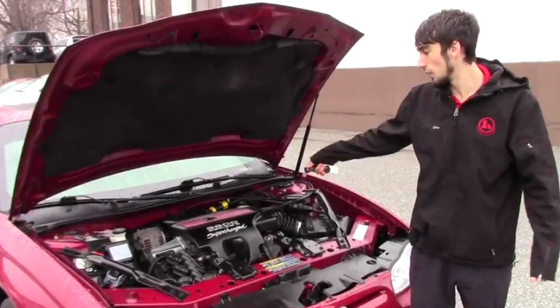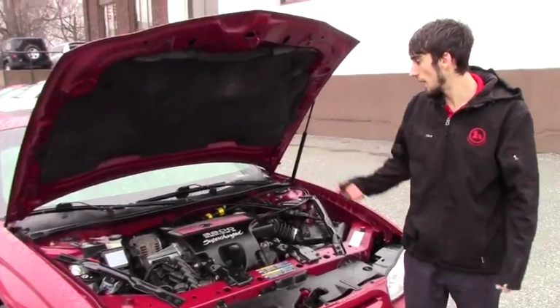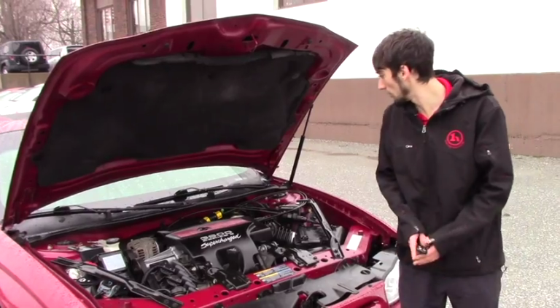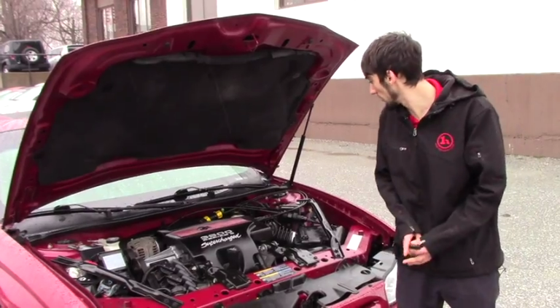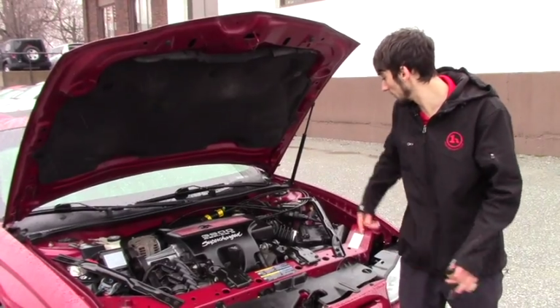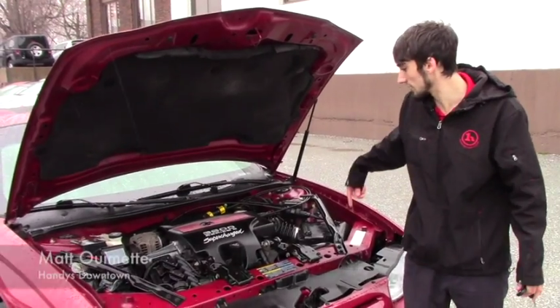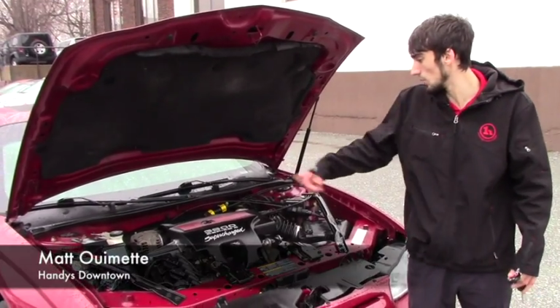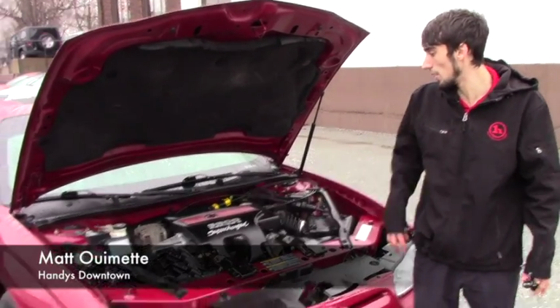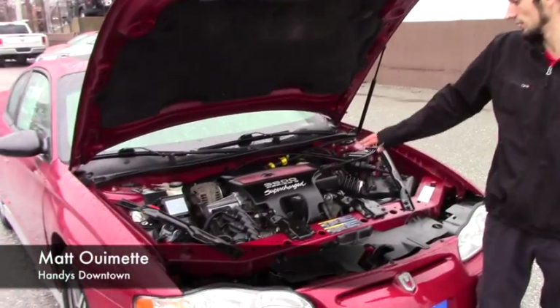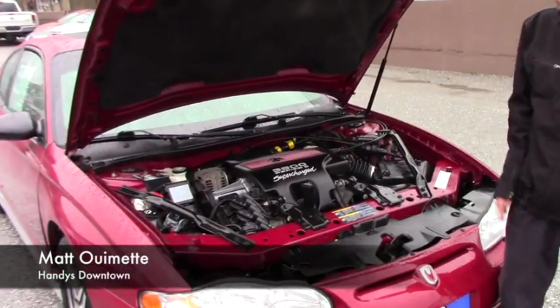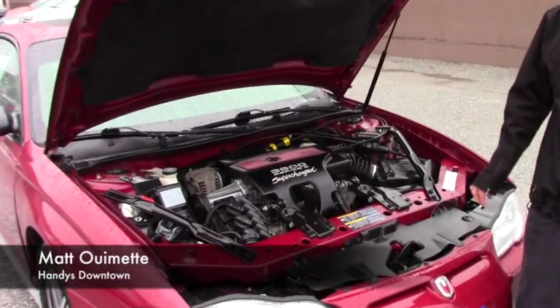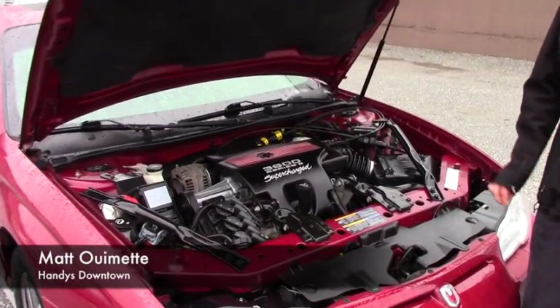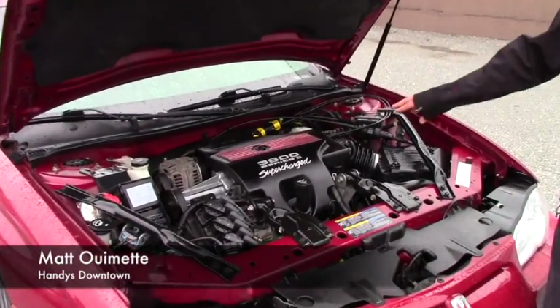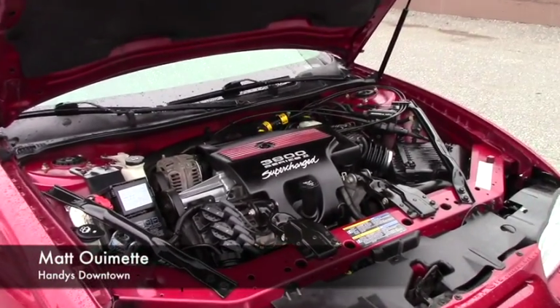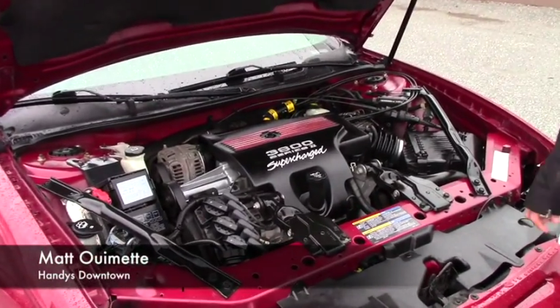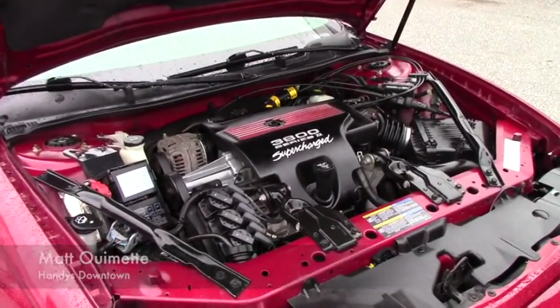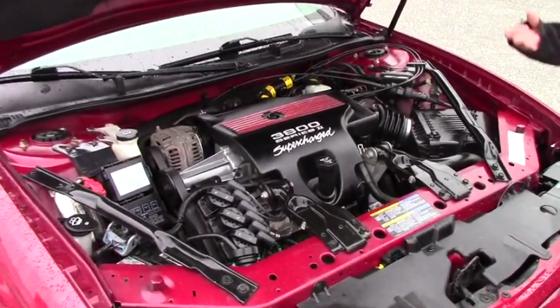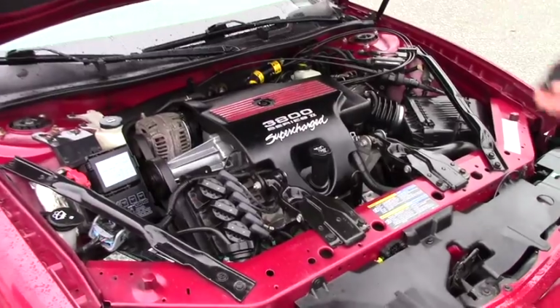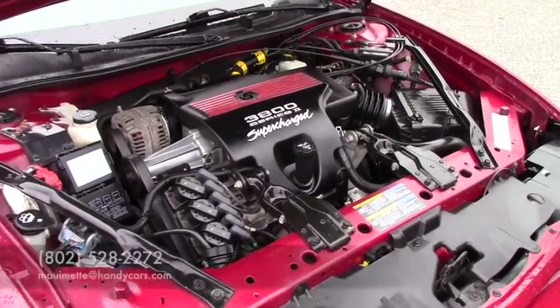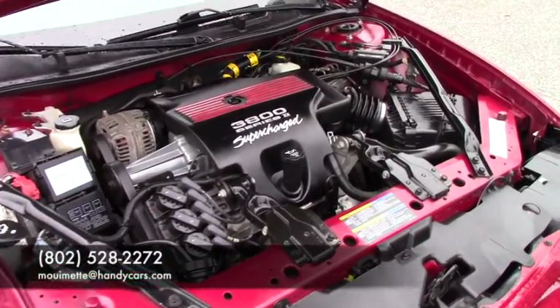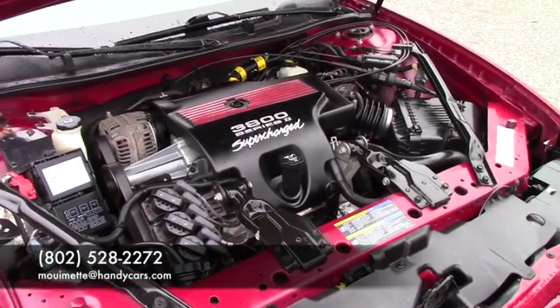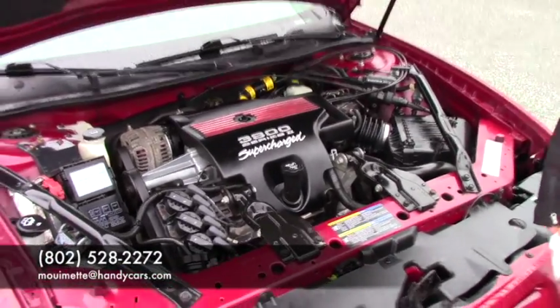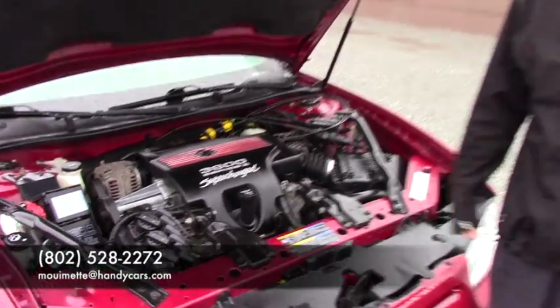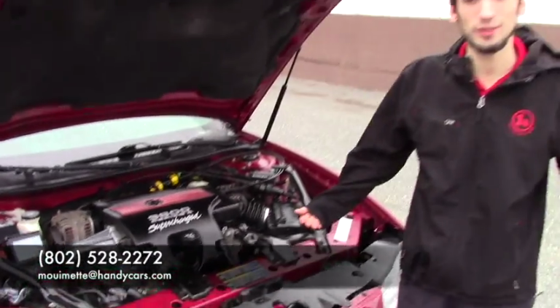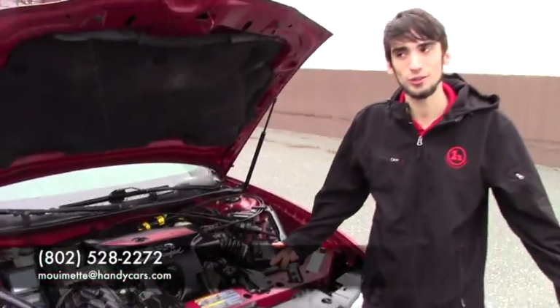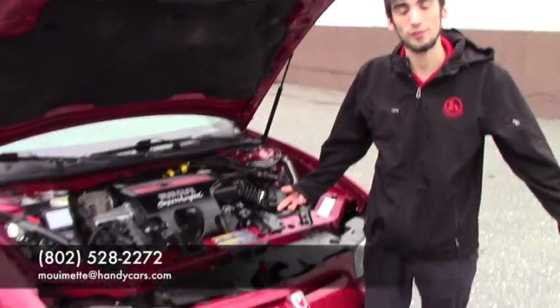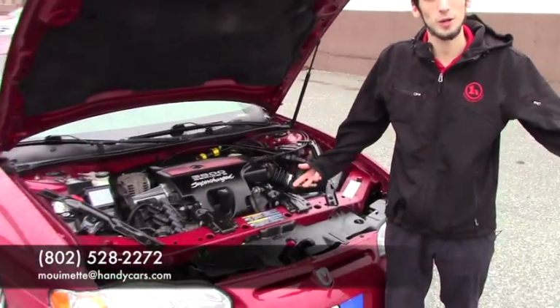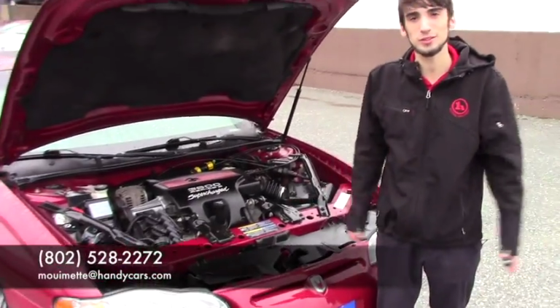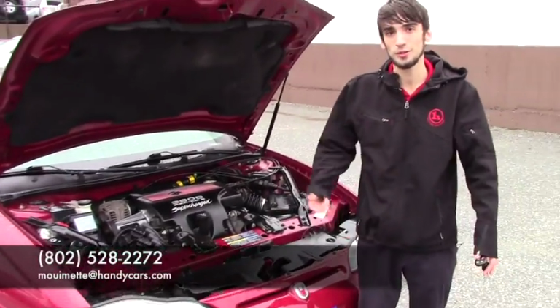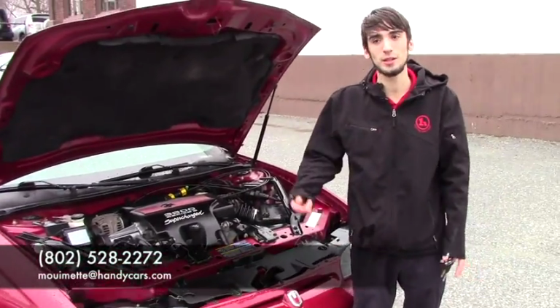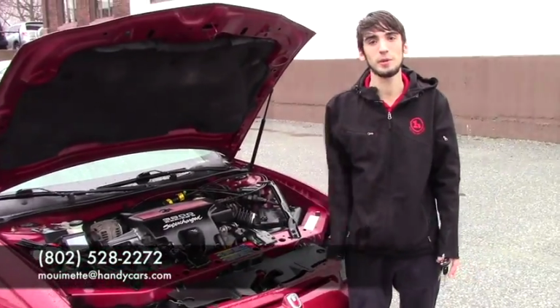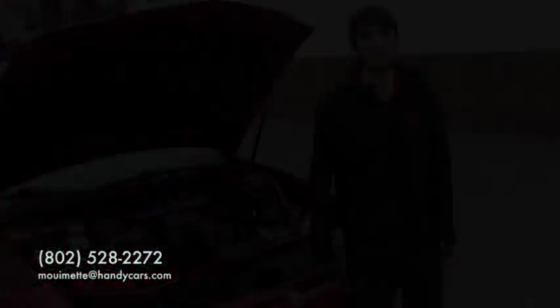Just wanted to pop the hood and show you the engine. You've got some sway bars and a nice clean Supercharged engine. Give me a call at 802-528-2272 if you have any questions or send me an email. Thank you.